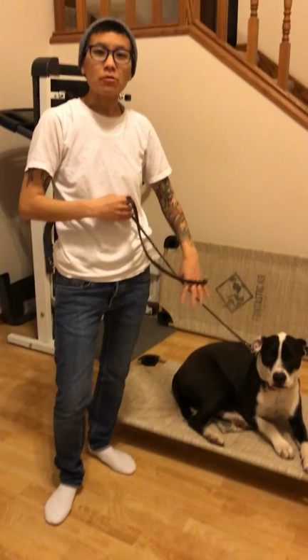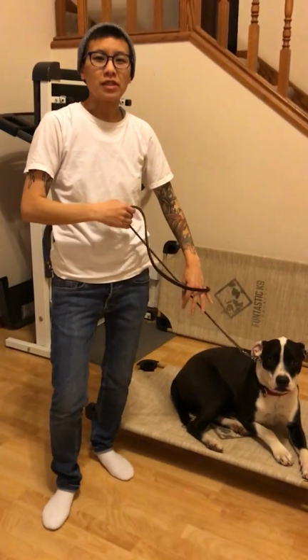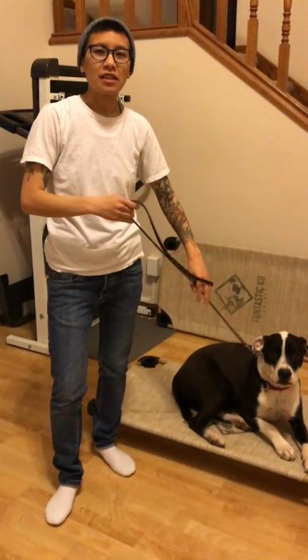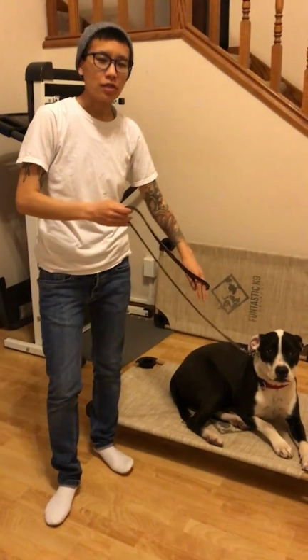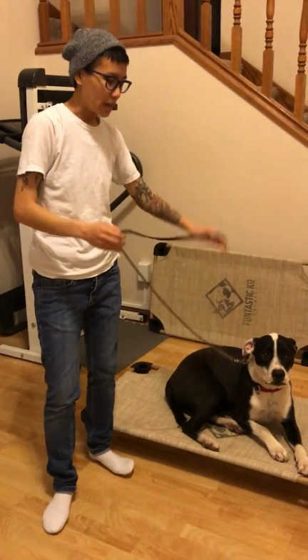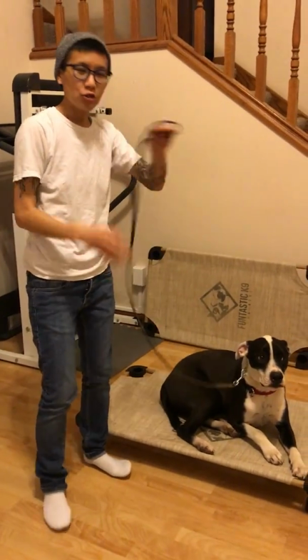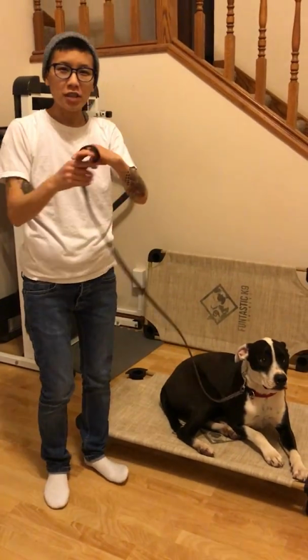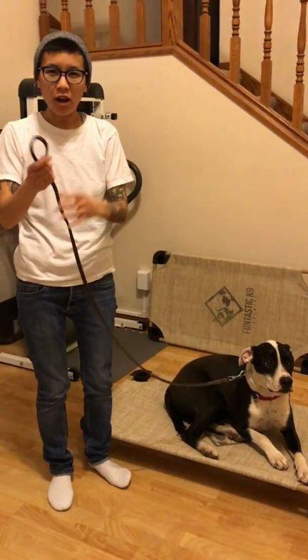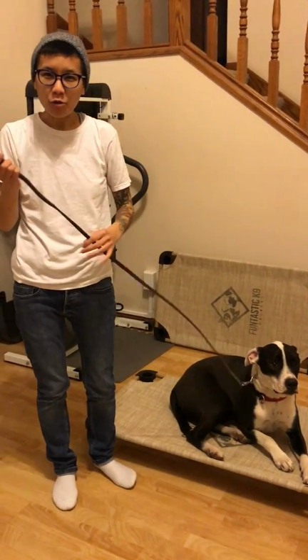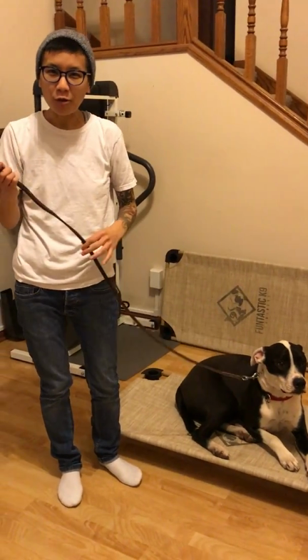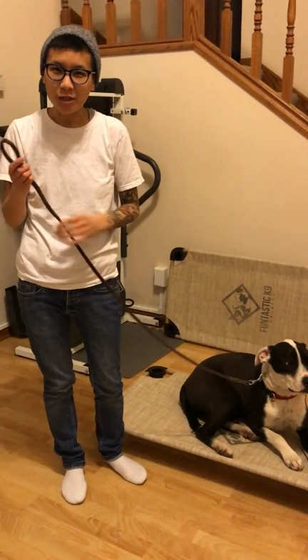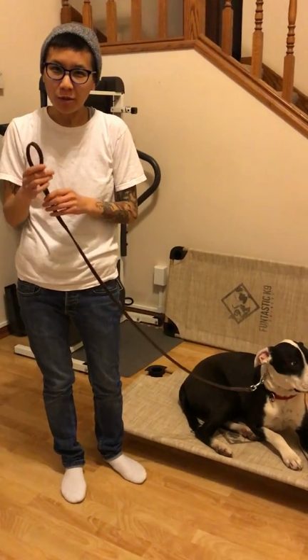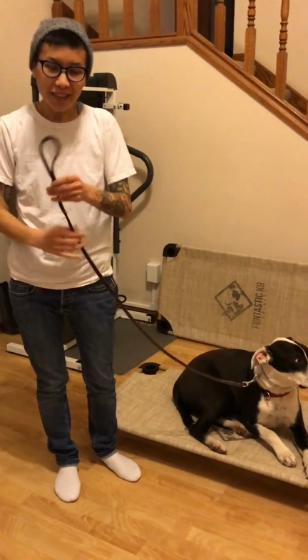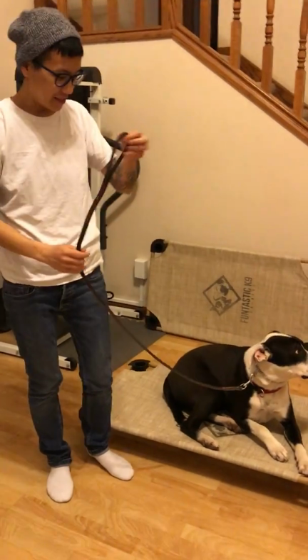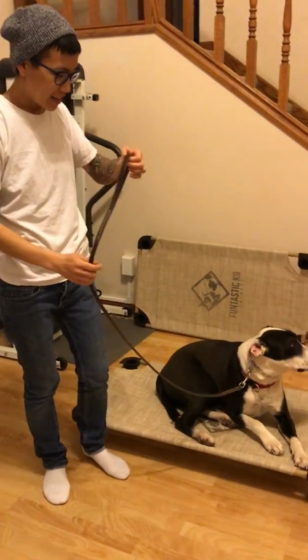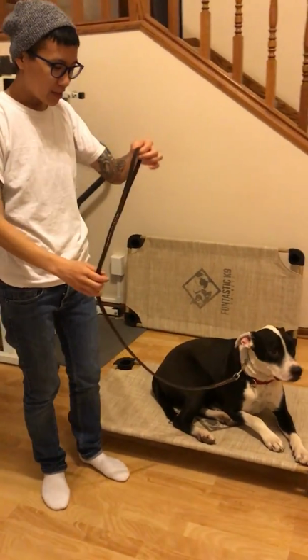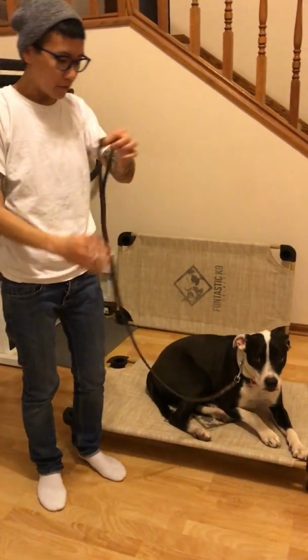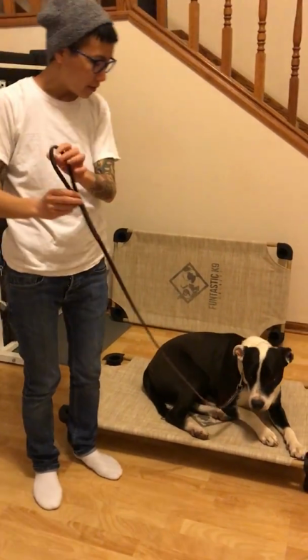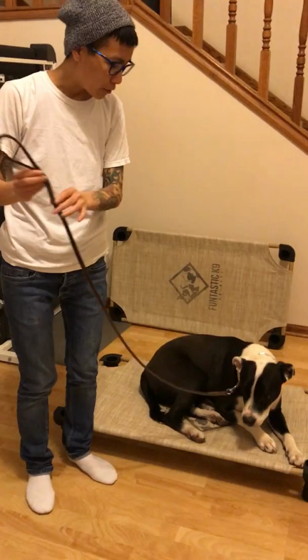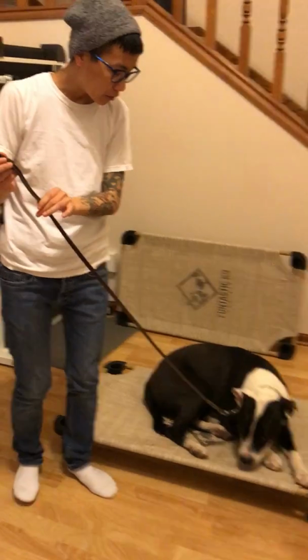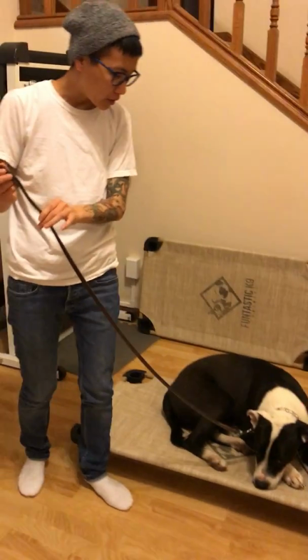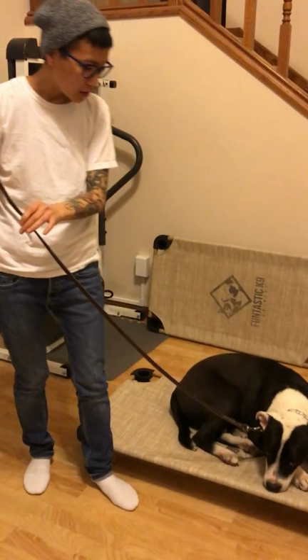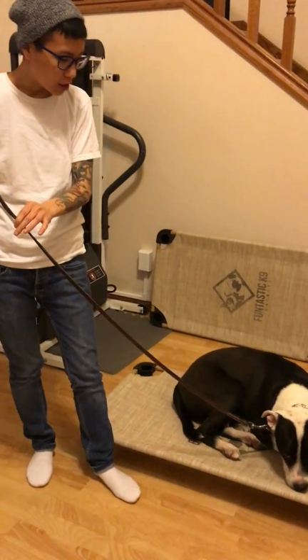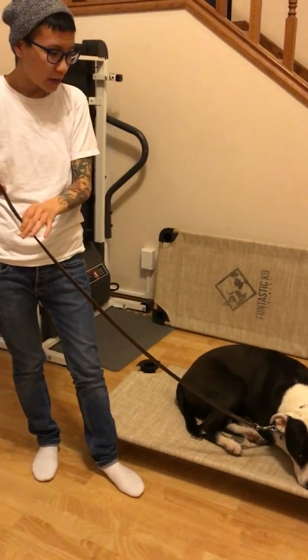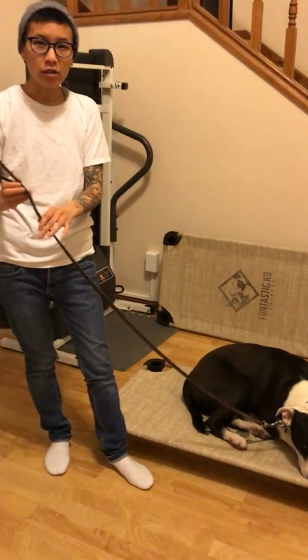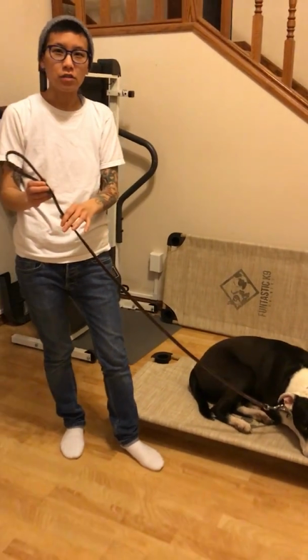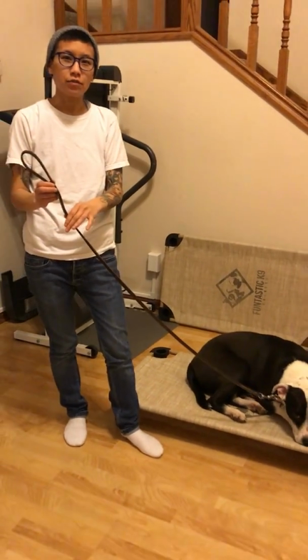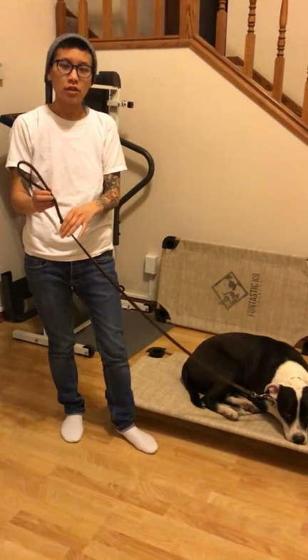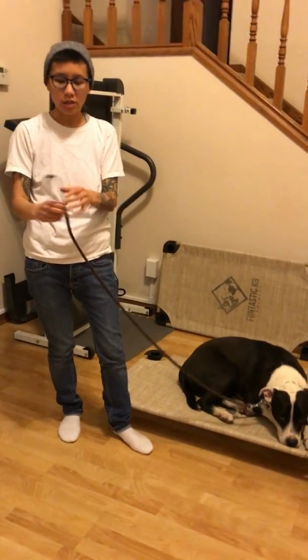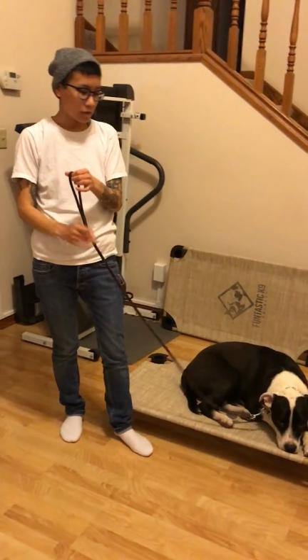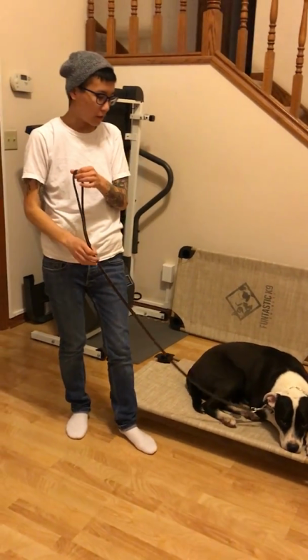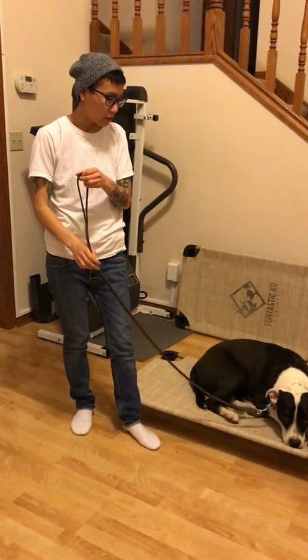My name is Maddie with Fantastic K9 Training and I'm going to show you guys how to hold a leash properly. So if you have a 4 foot leash, 5 foot leash, or 6 foot leash — this one is a 5 footer.